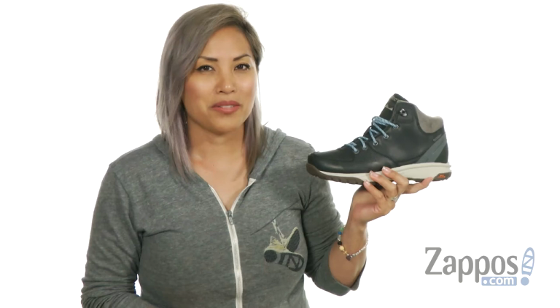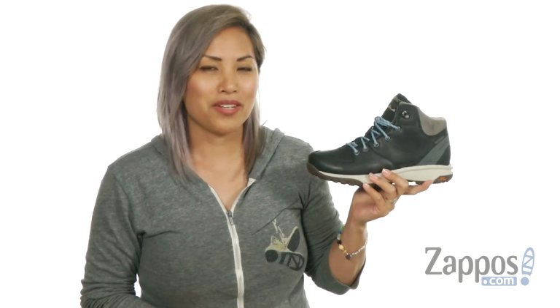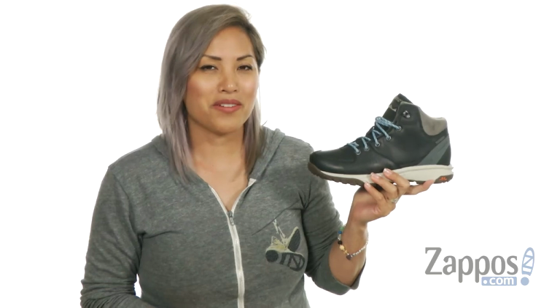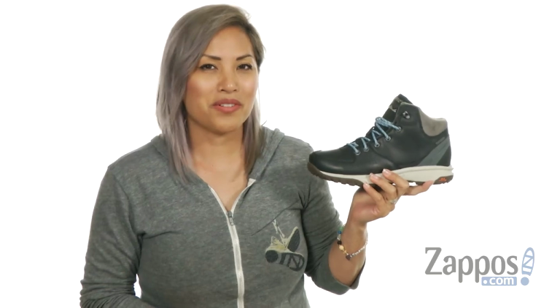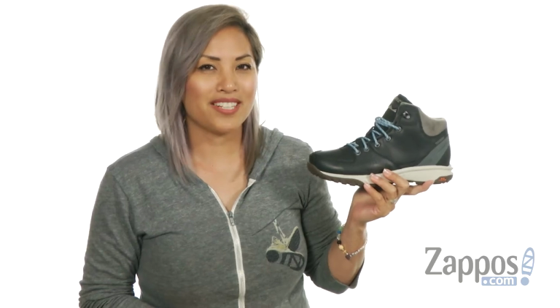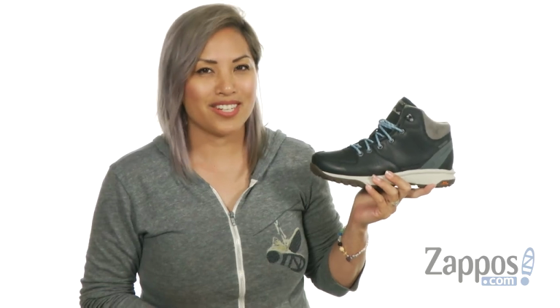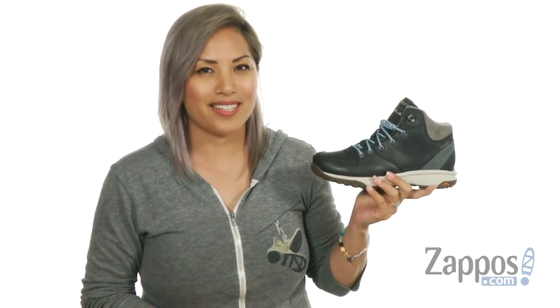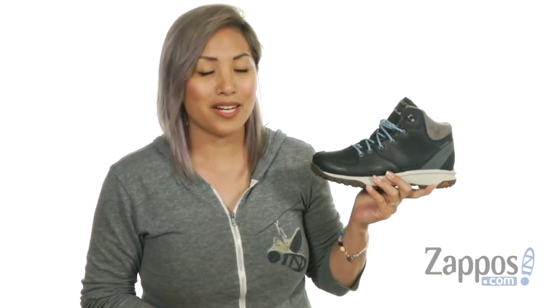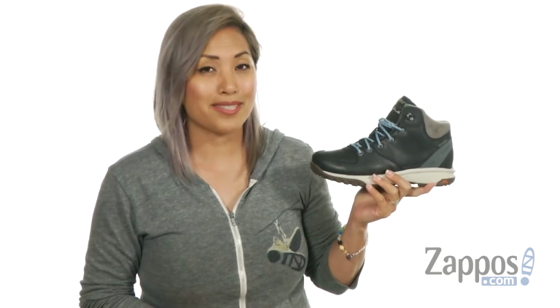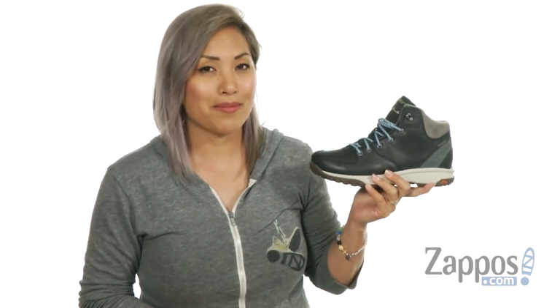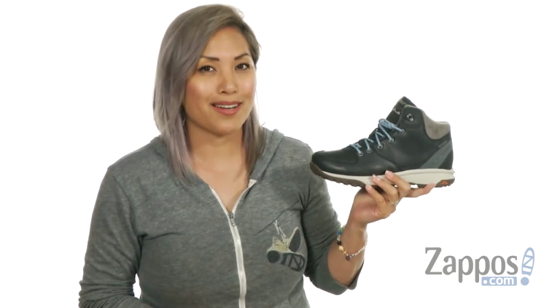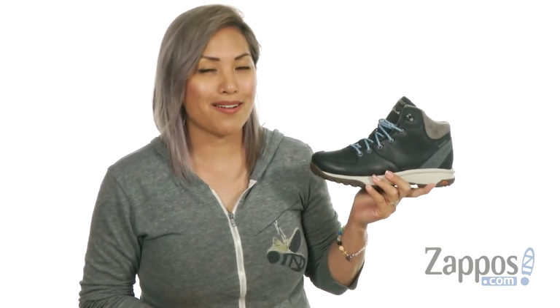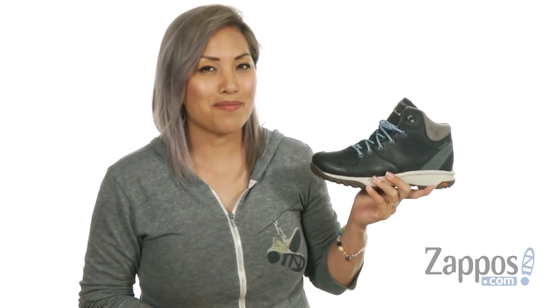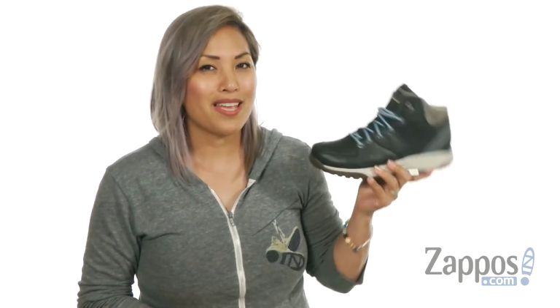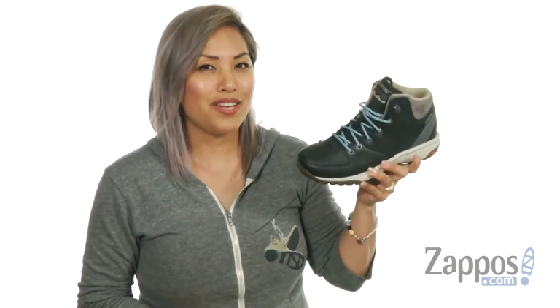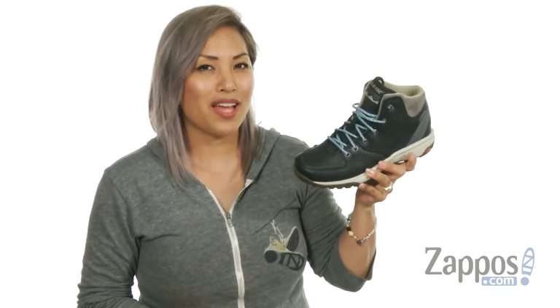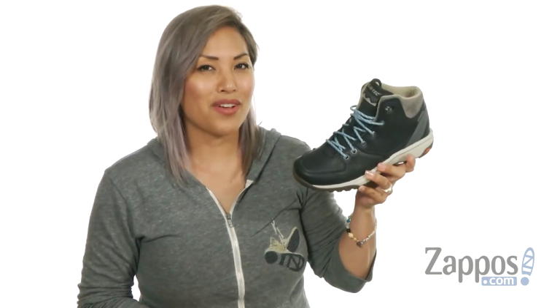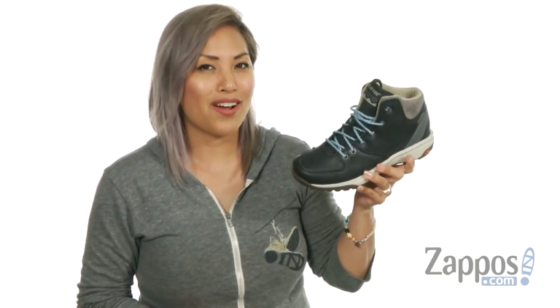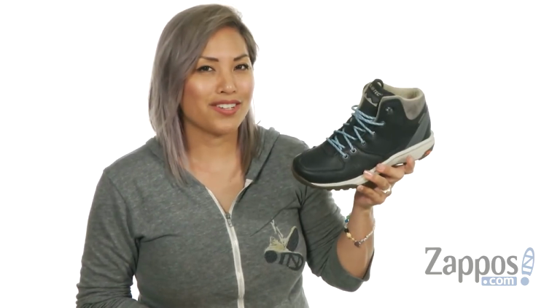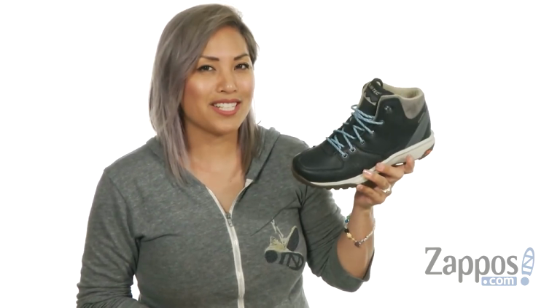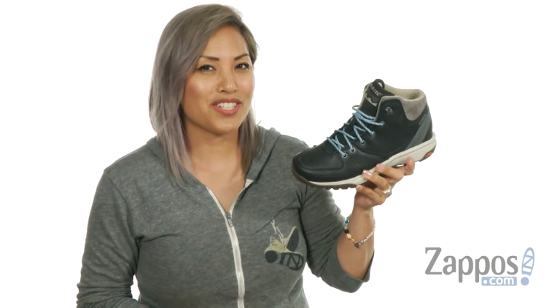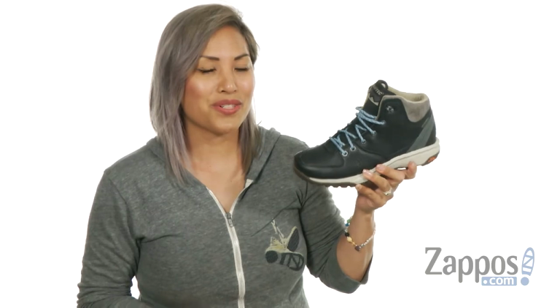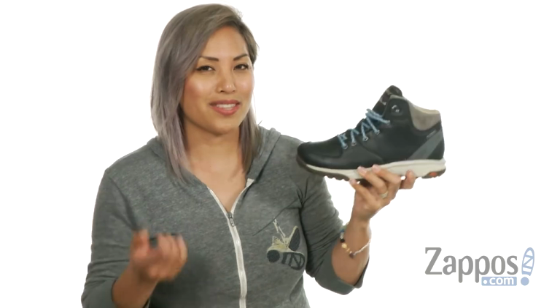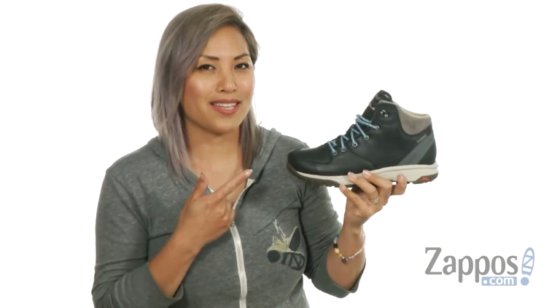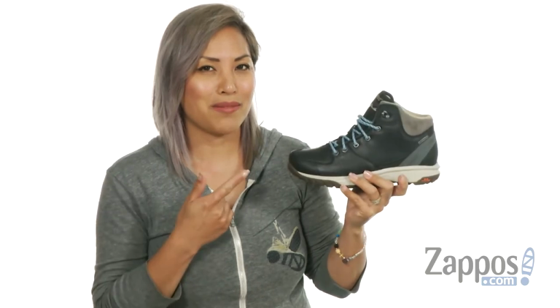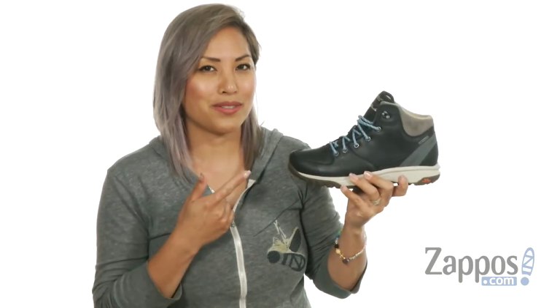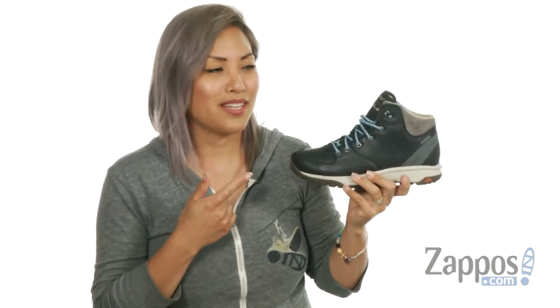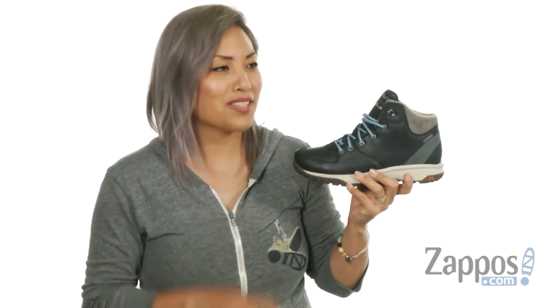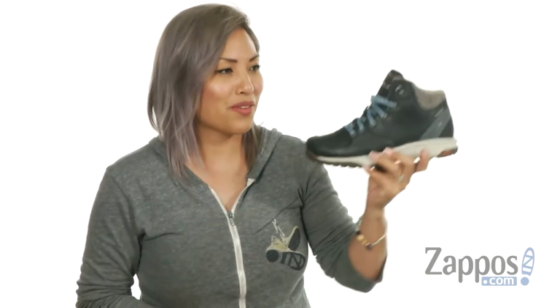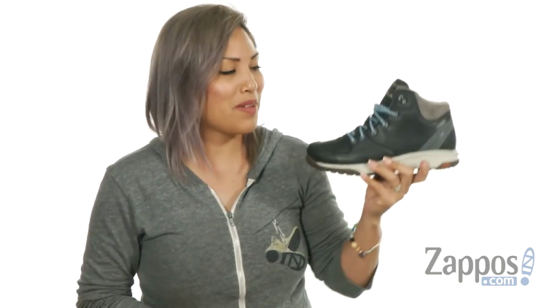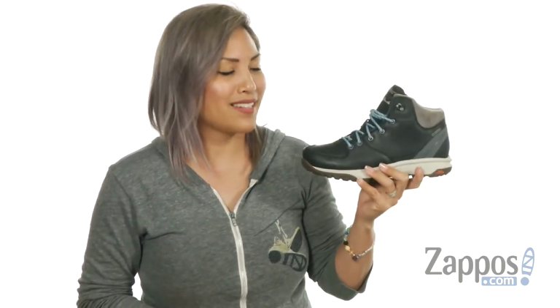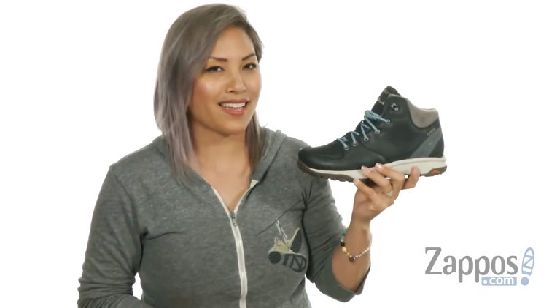What's going on everyone? It's Sheena Lynn here with Zappos.com. You can have fun on your next adventure with this hiking boot — it's from Hi-Tec.